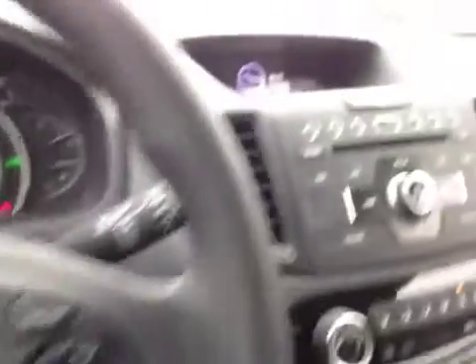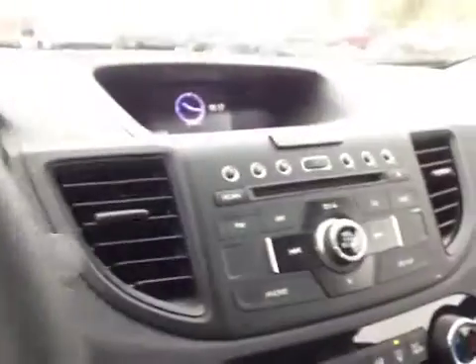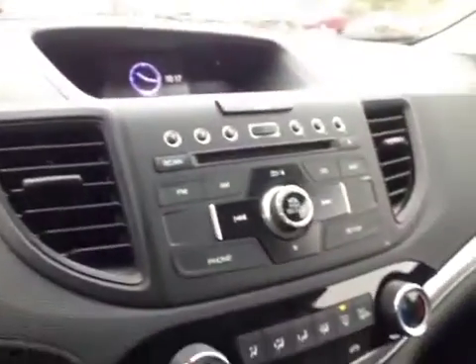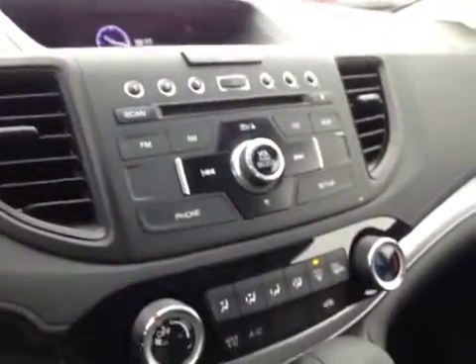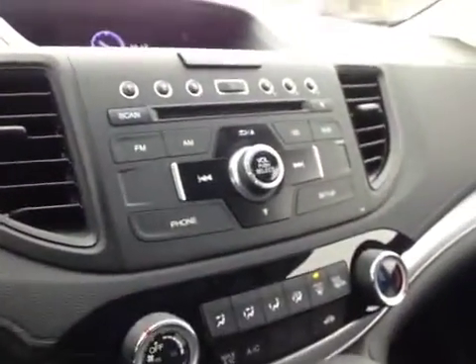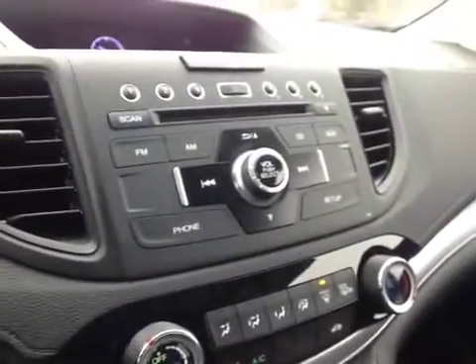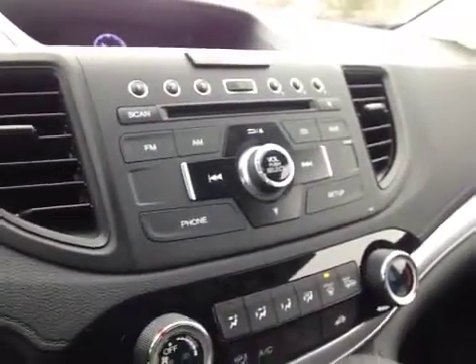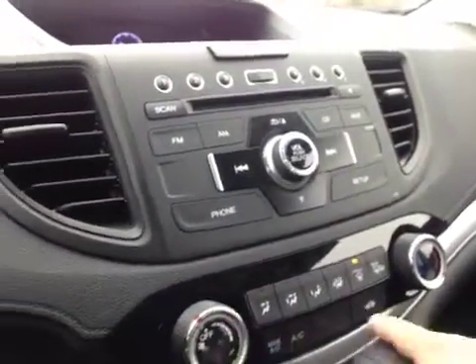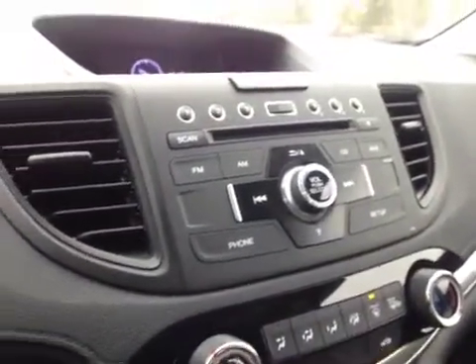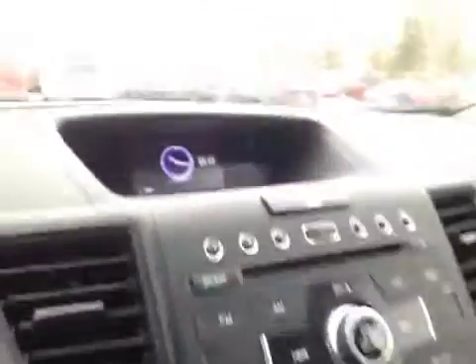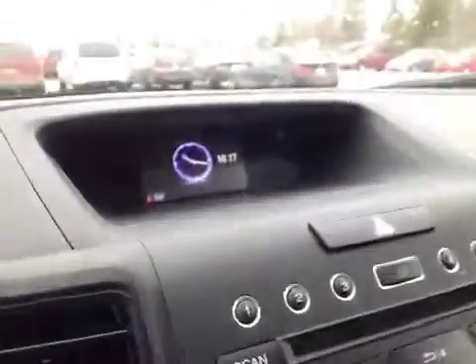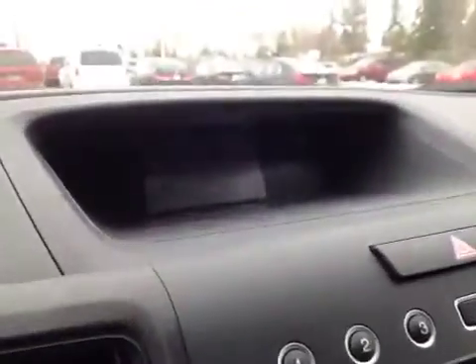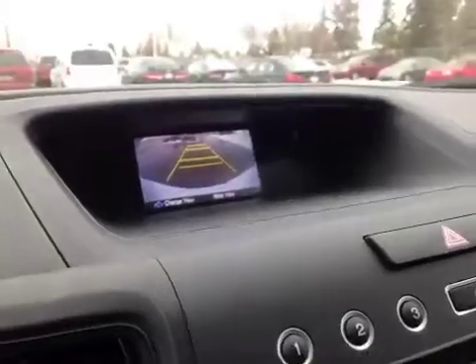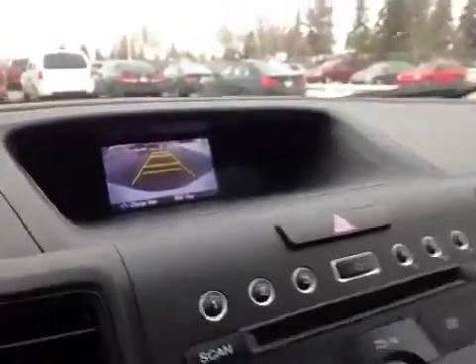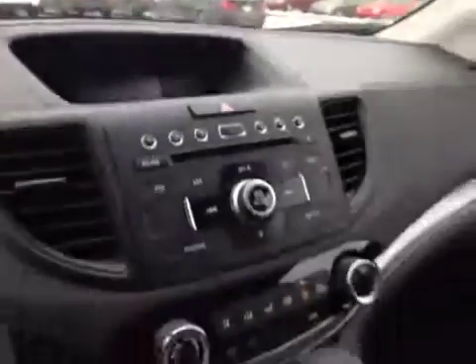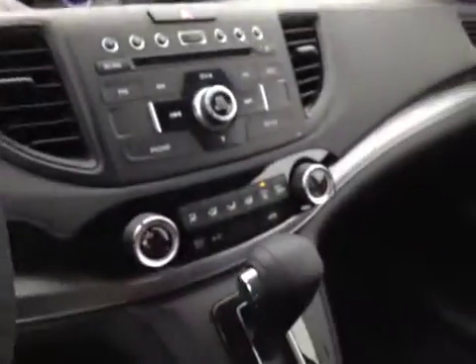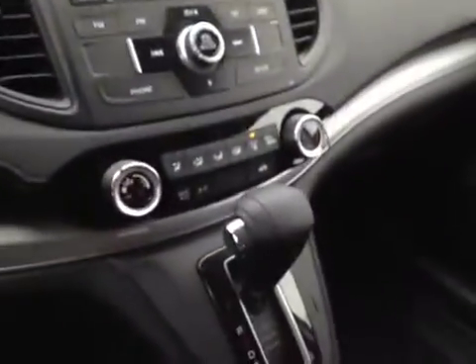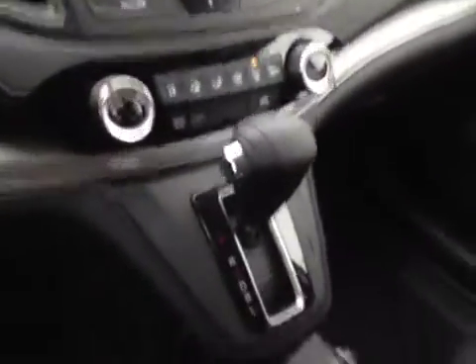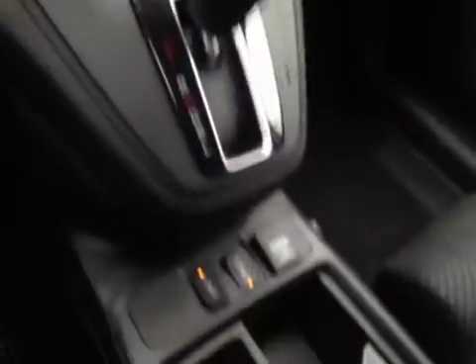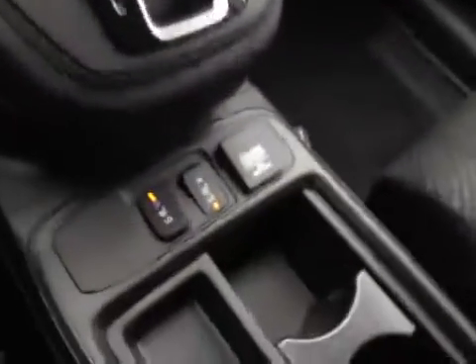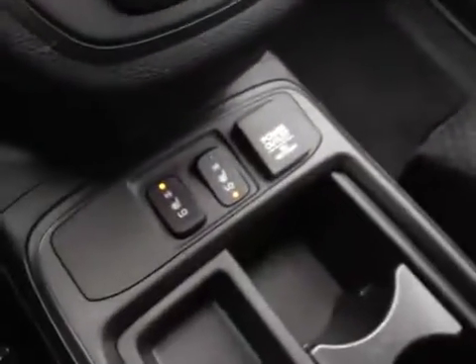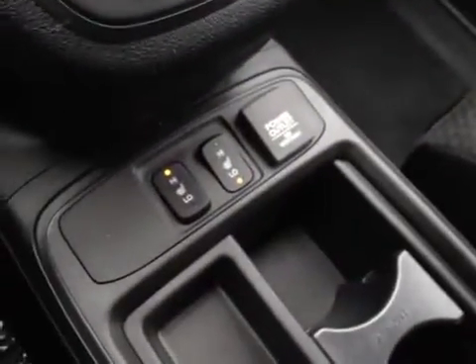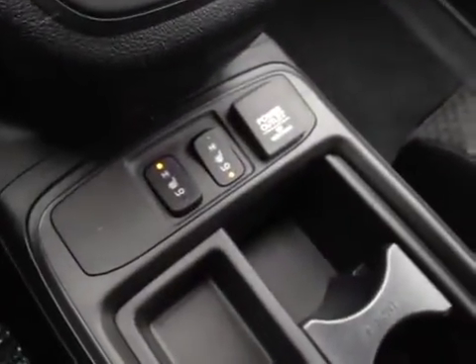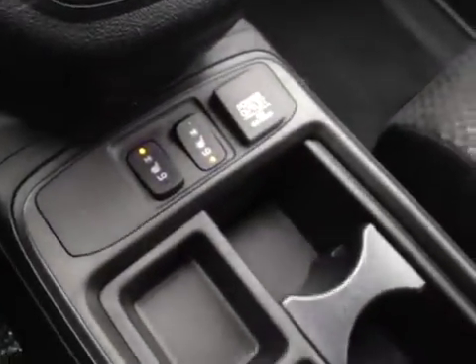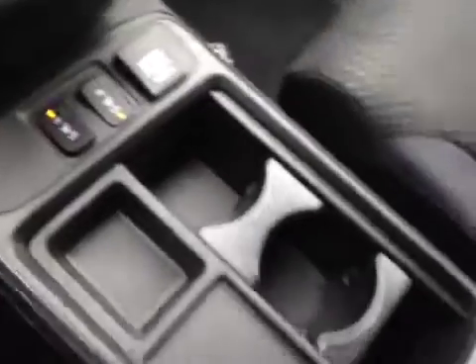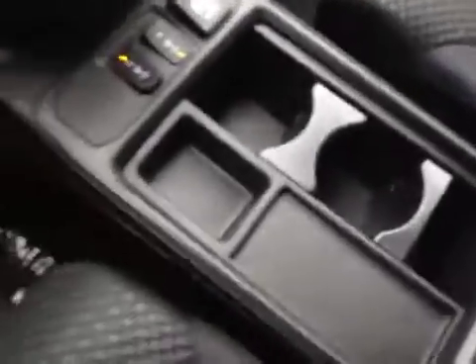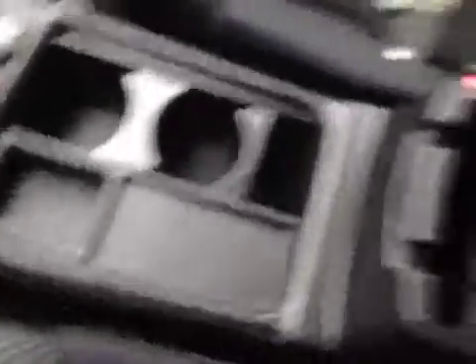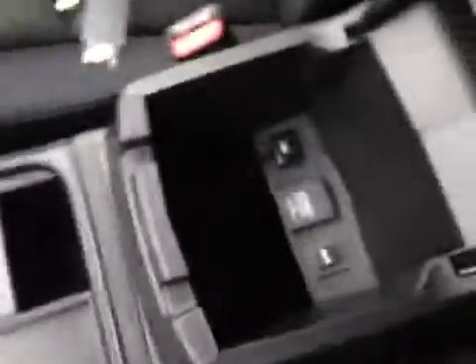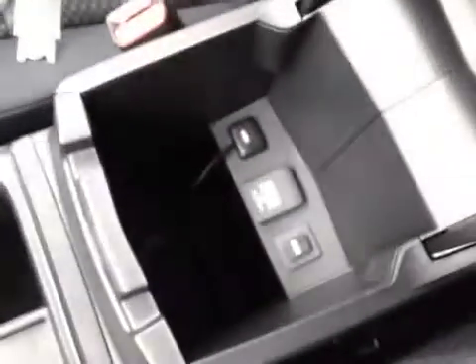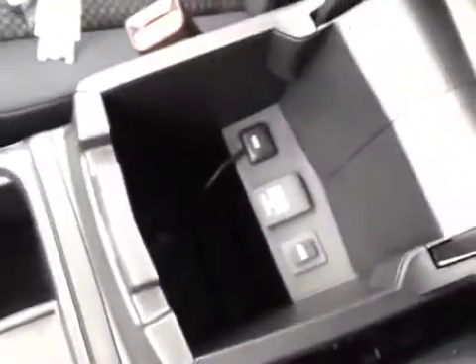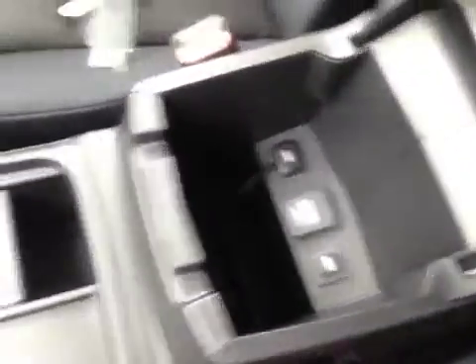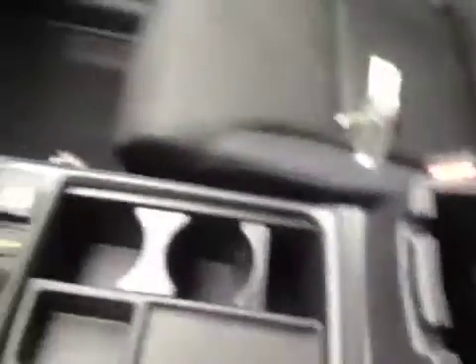In the center we have your AM and FM radio as well as your CD player. You also have a backup camera once you put it in reverse. Just below that is your climate control, driver and passenger heated seats, as well as a power outlet, USB auxiliary, and a power outlet.